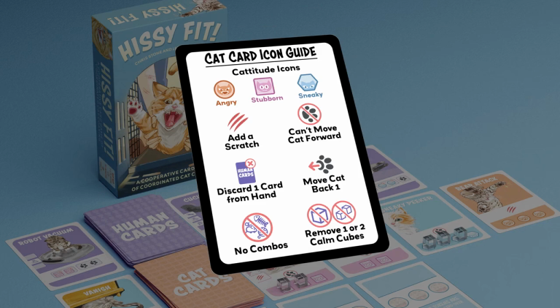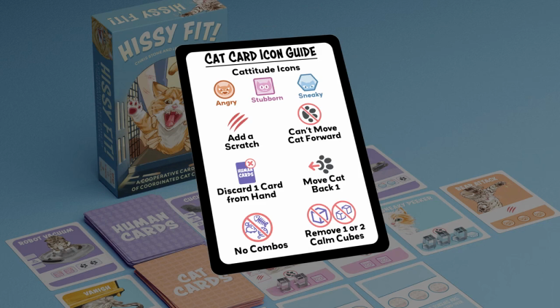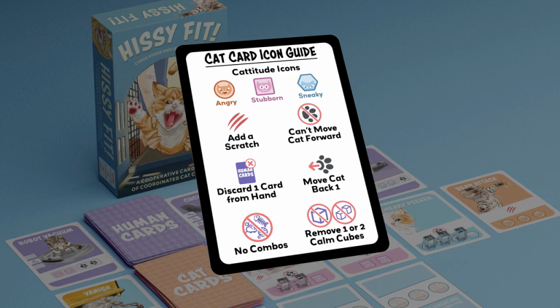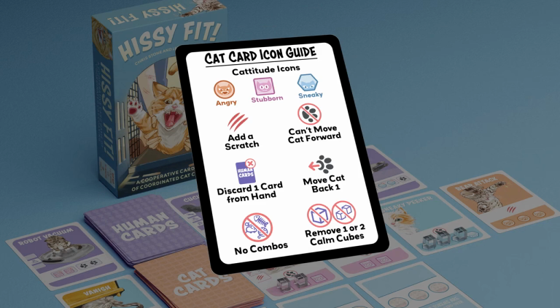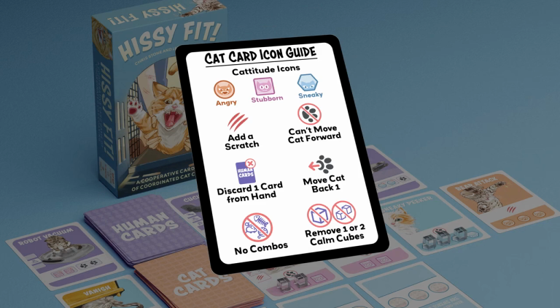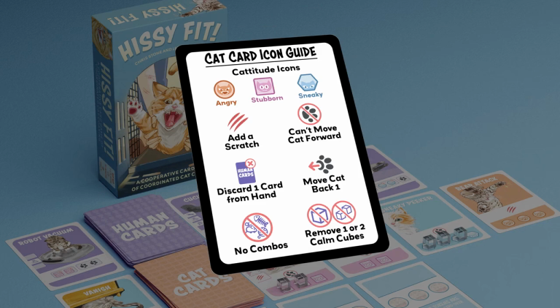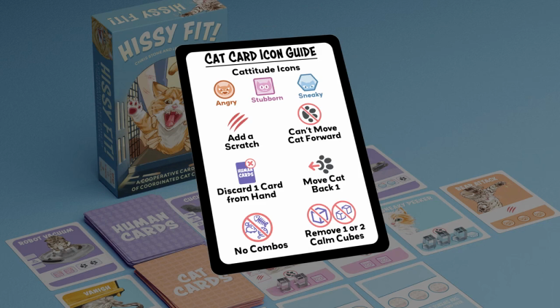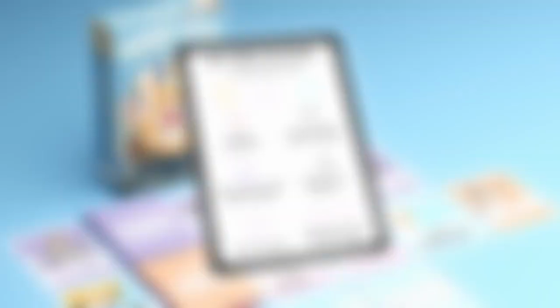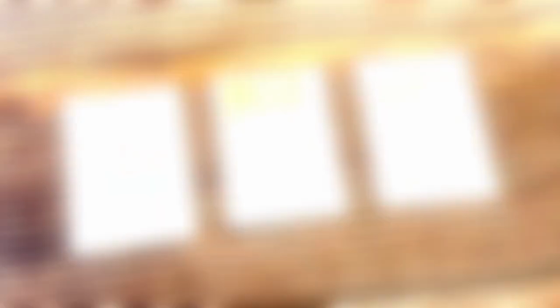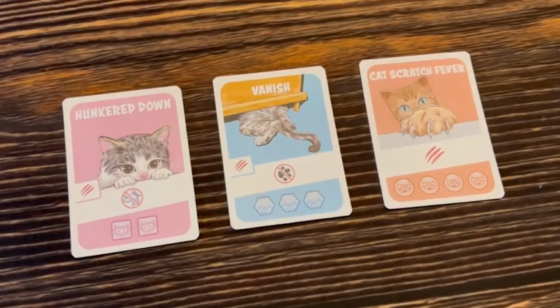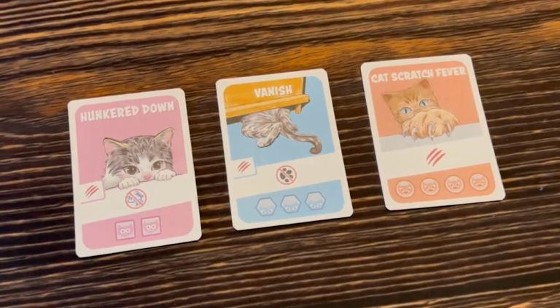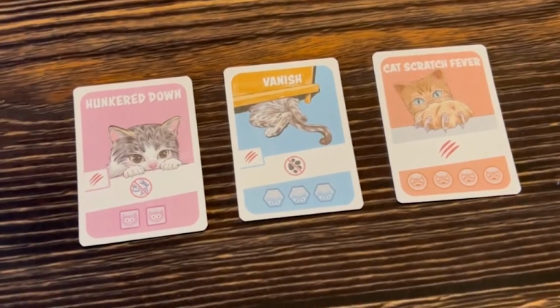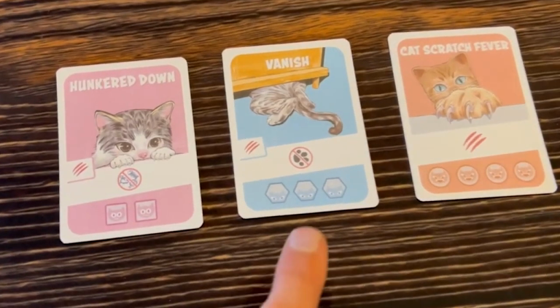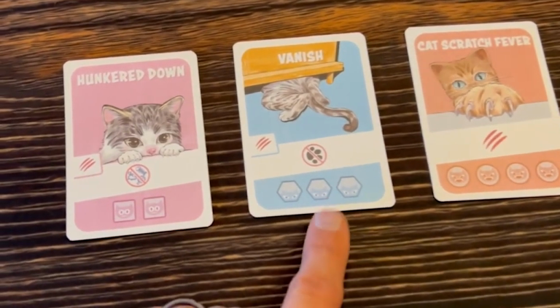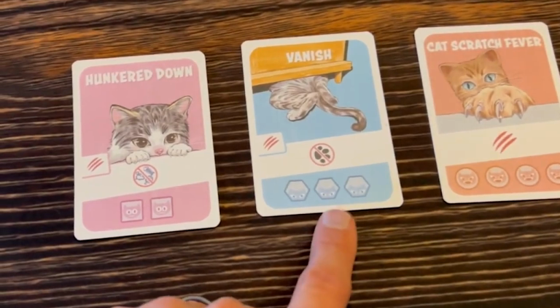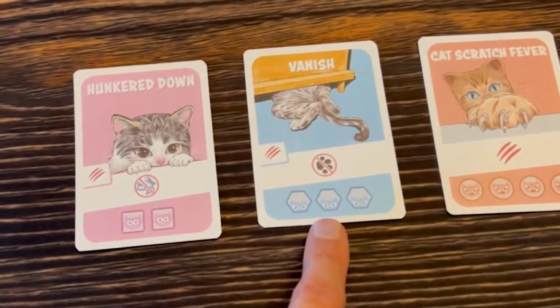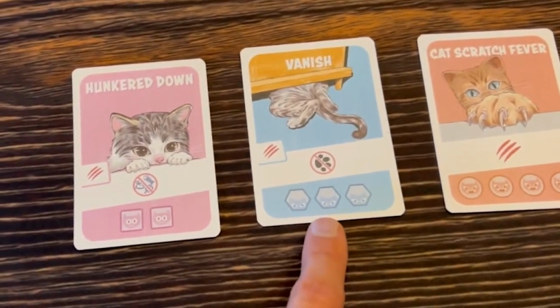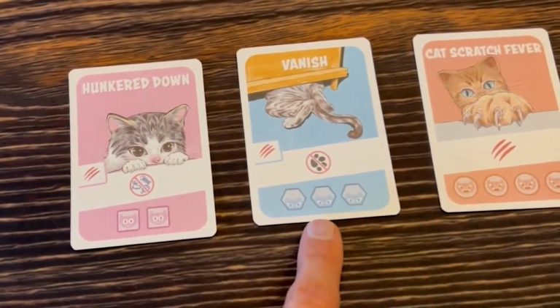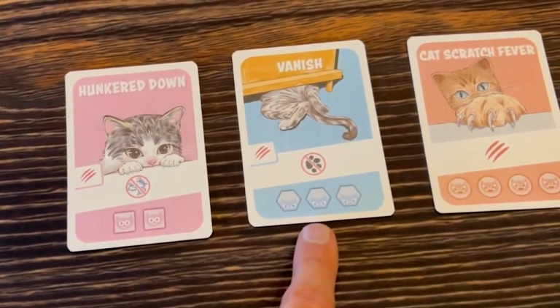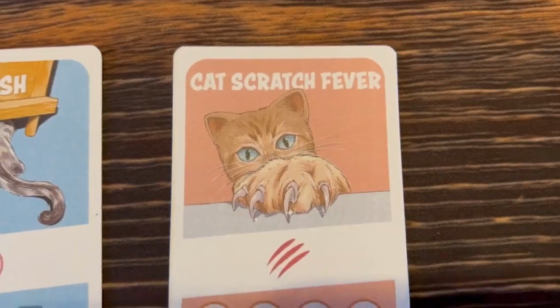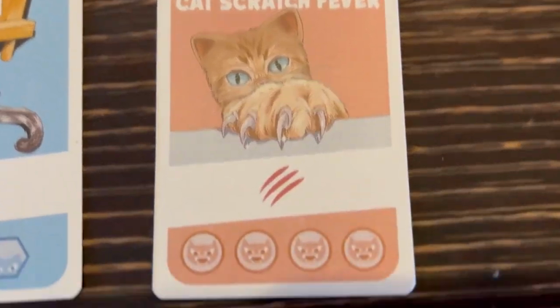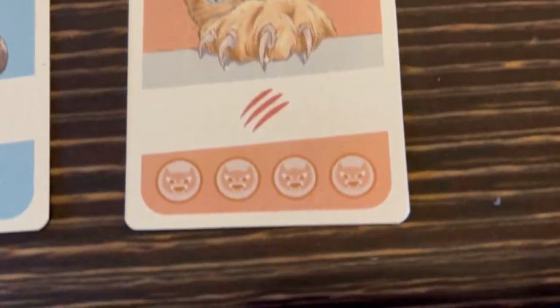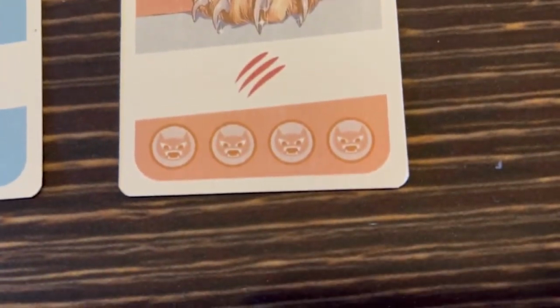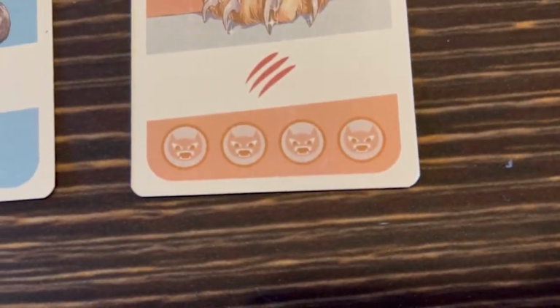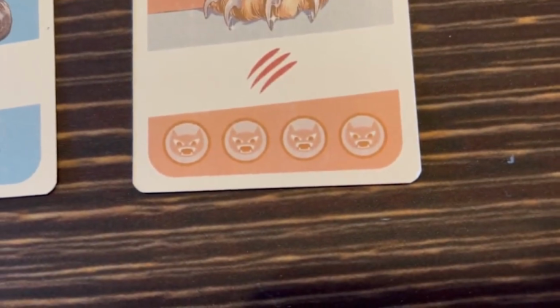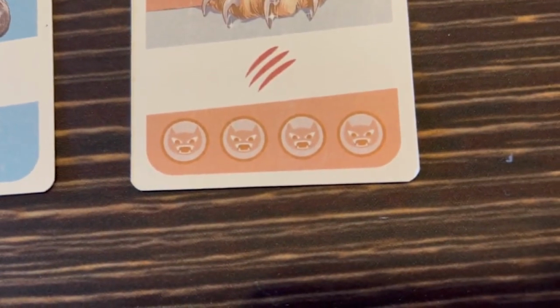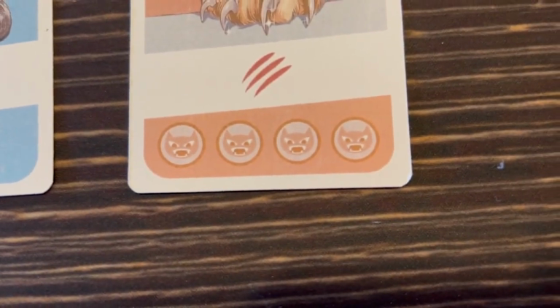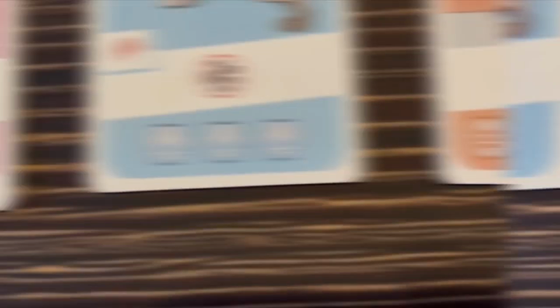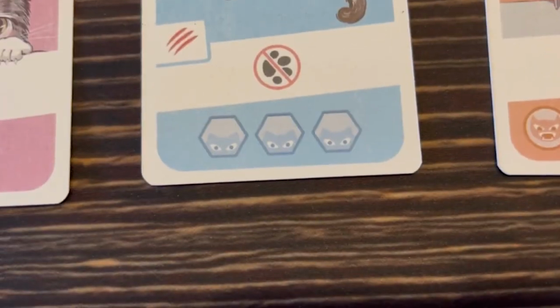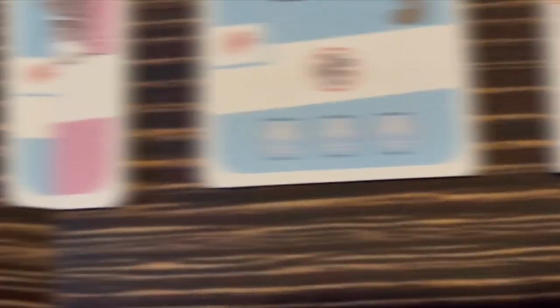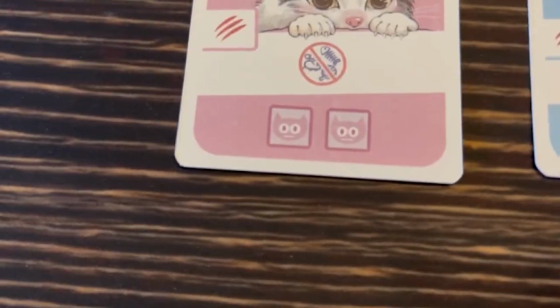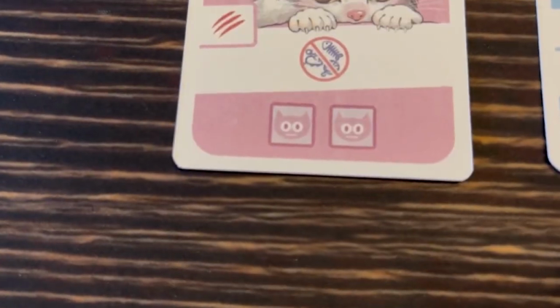To review the other cat card effects, check the included quick reference card. At the bottom of each cat card is the cat's catitude. The three catitudes are angry, sneaky, and stubborn.